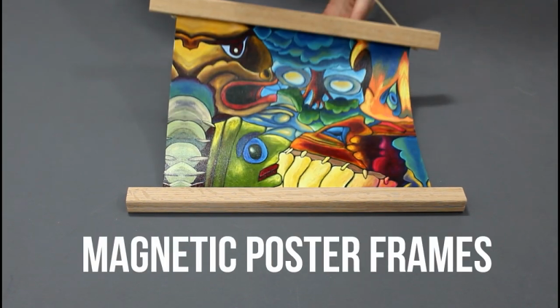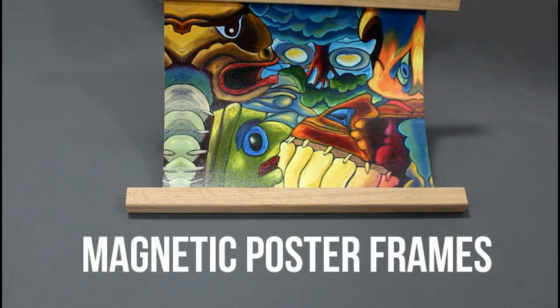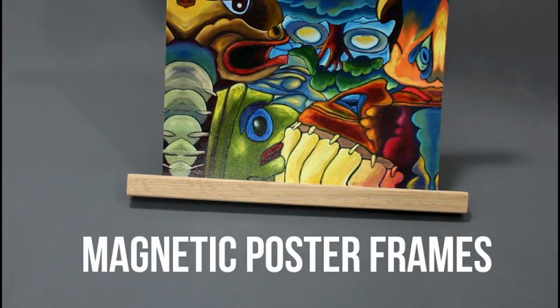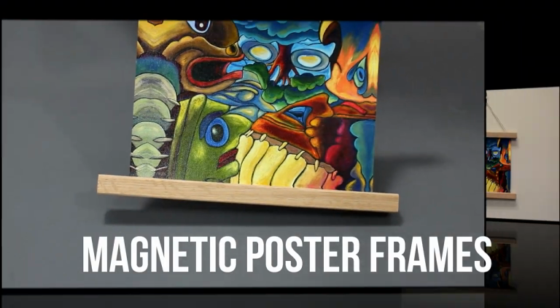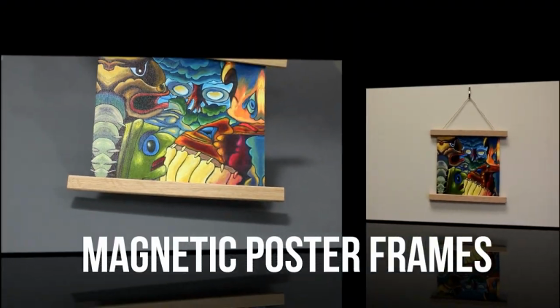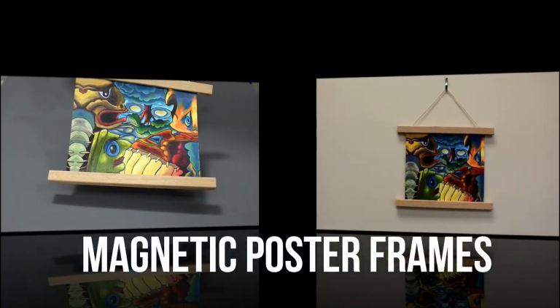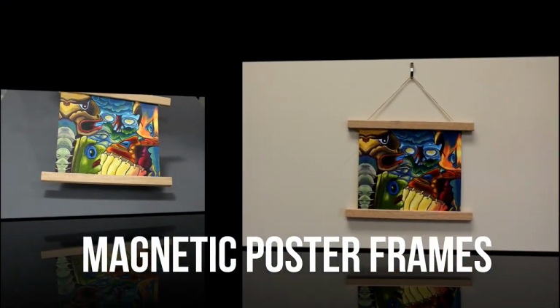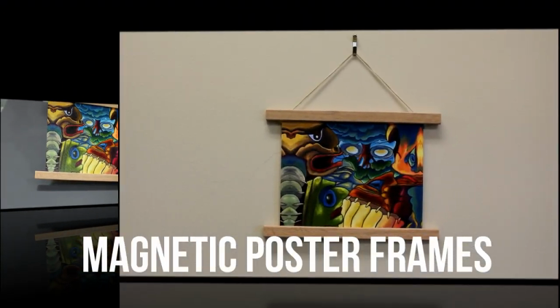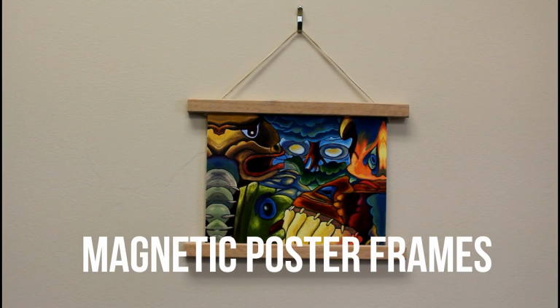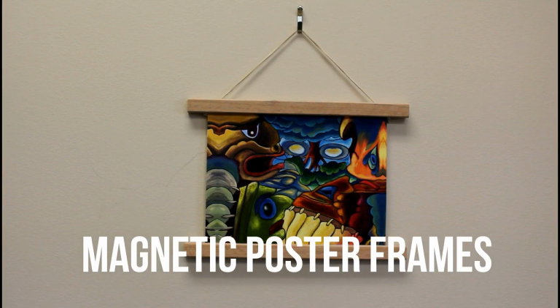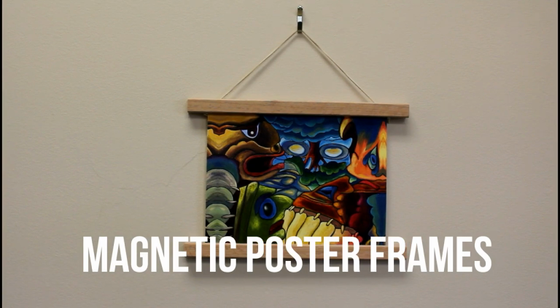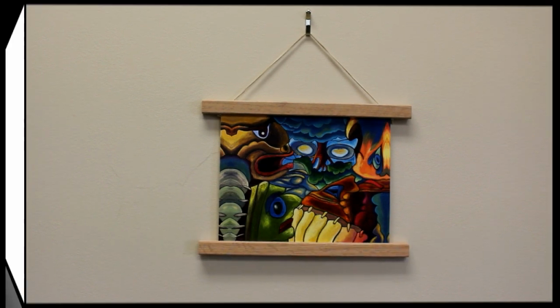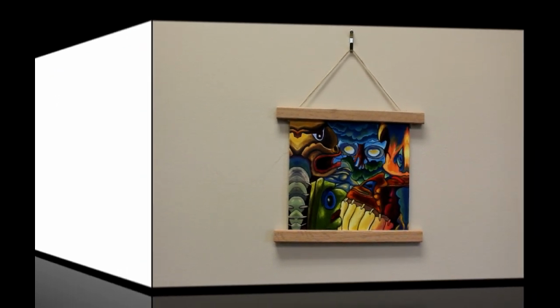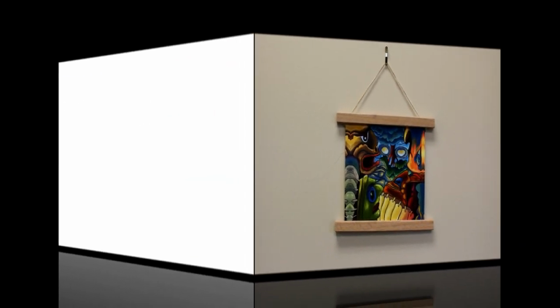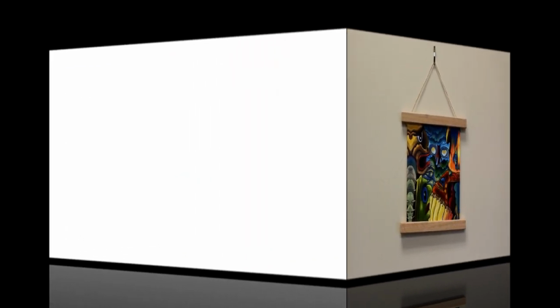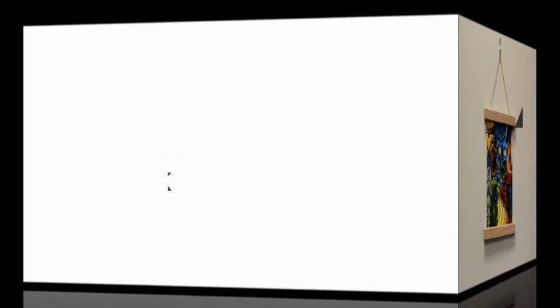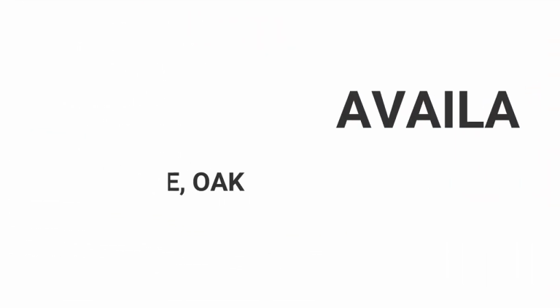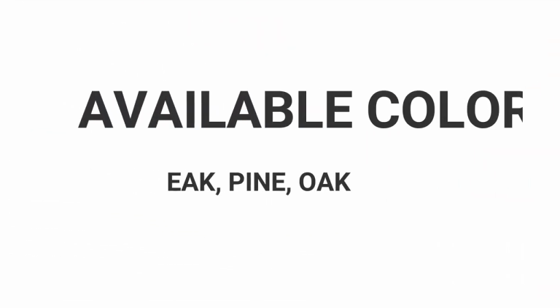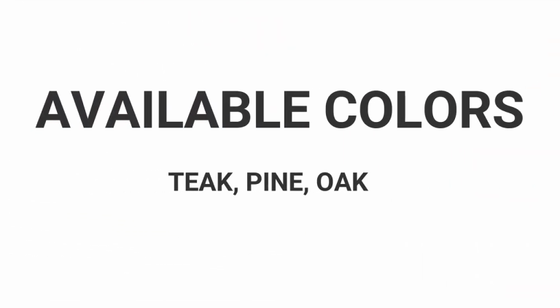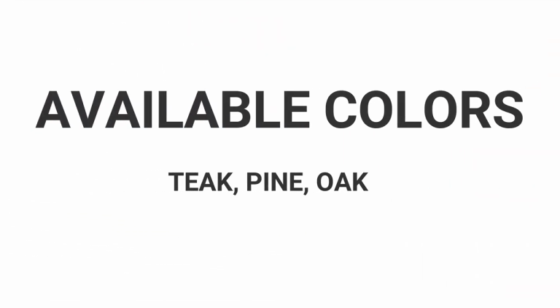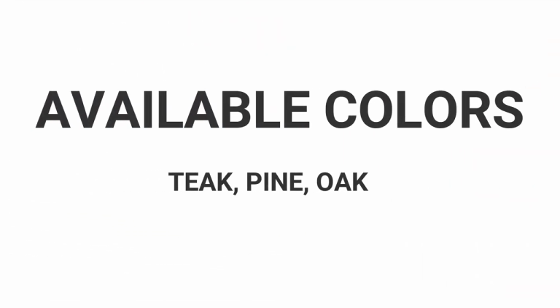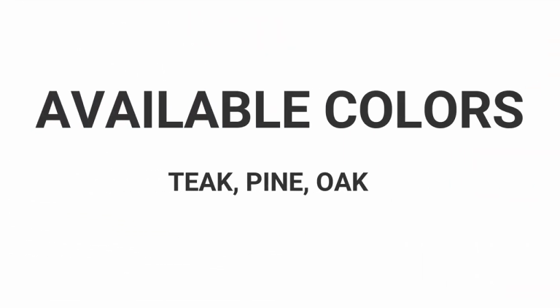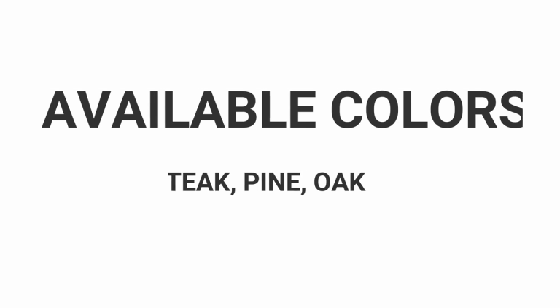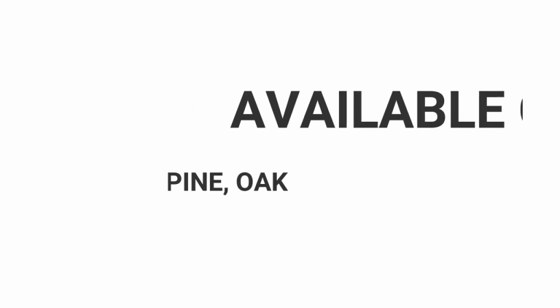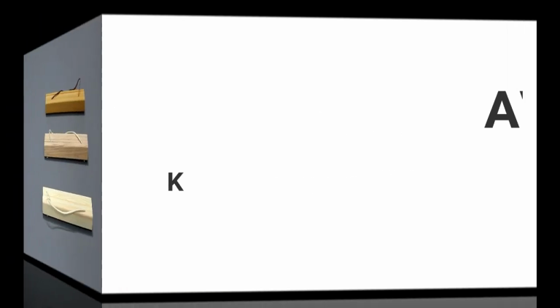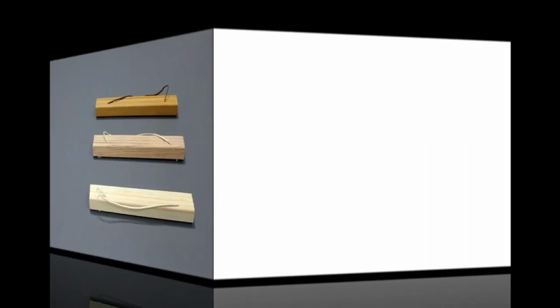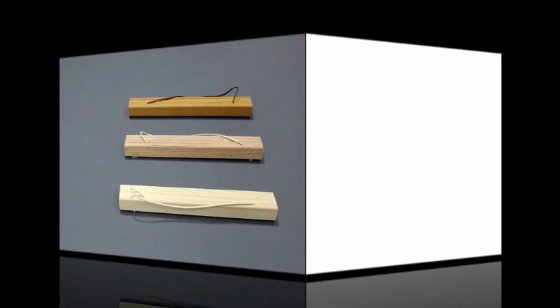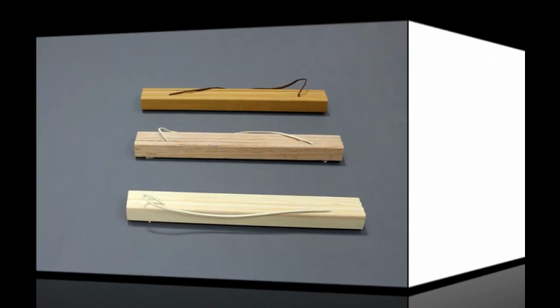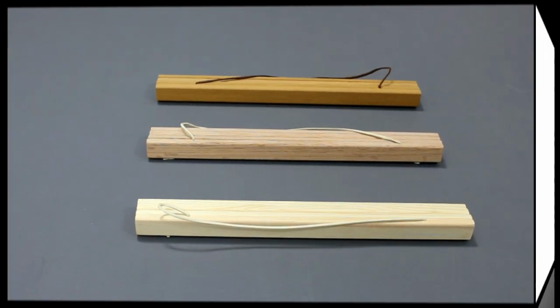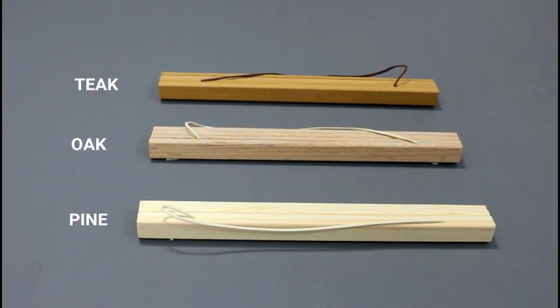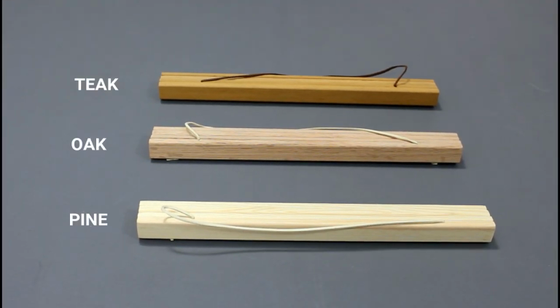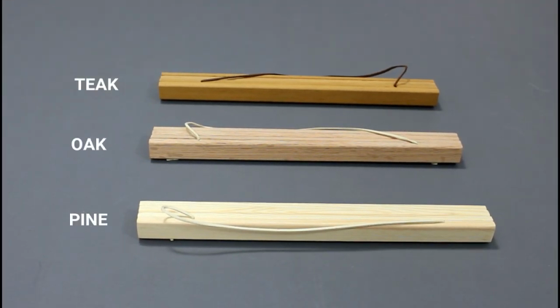Magnetic poster hangers are the perfect option for displaying your photos and artworks. They are also available in three different colors, with shades varying from light to deep natural wood colorings.